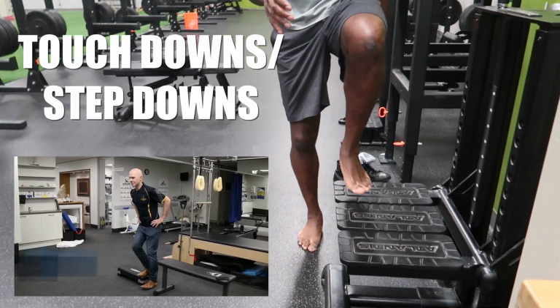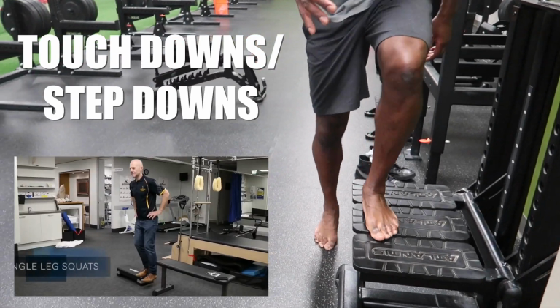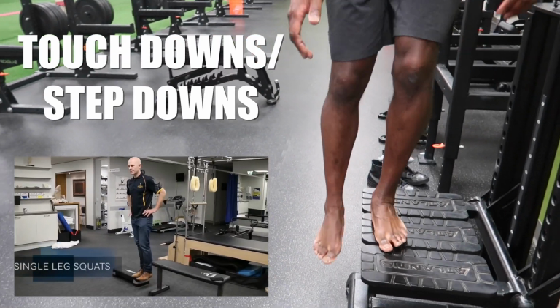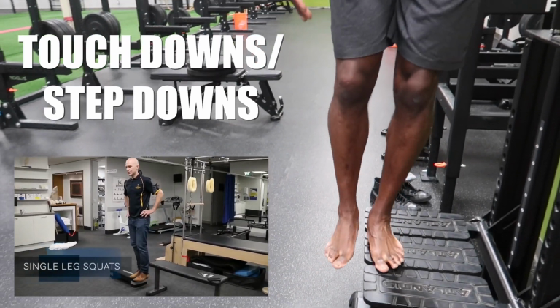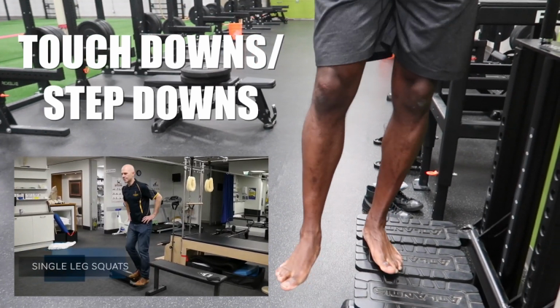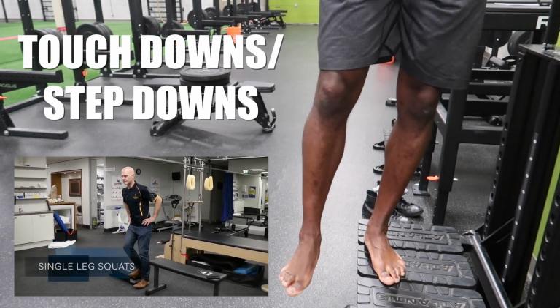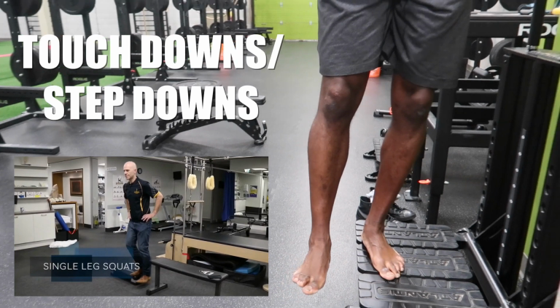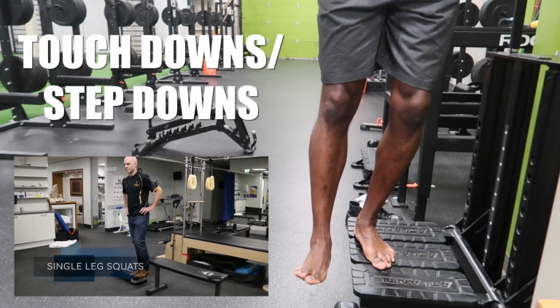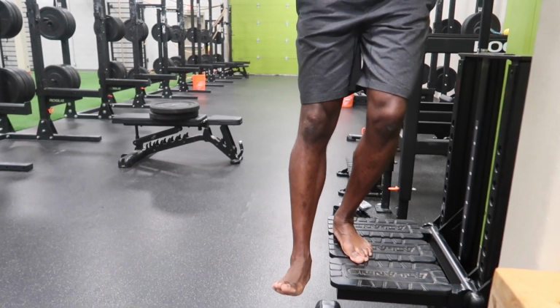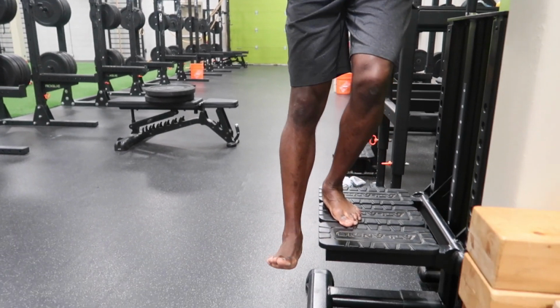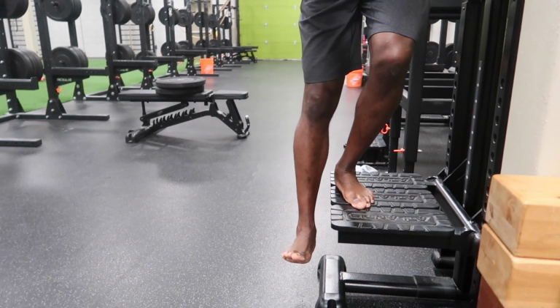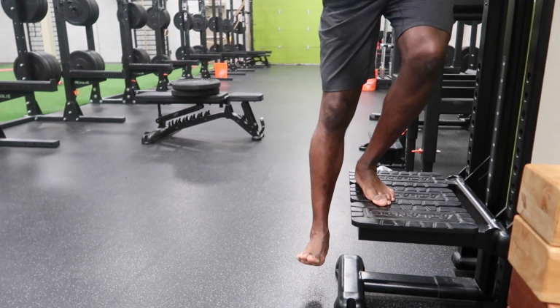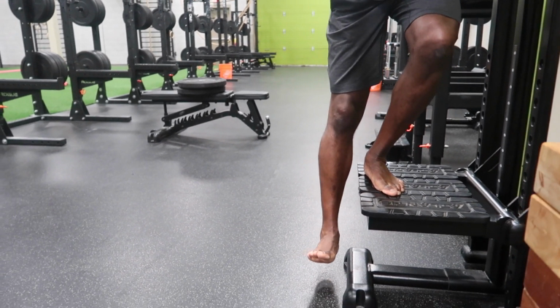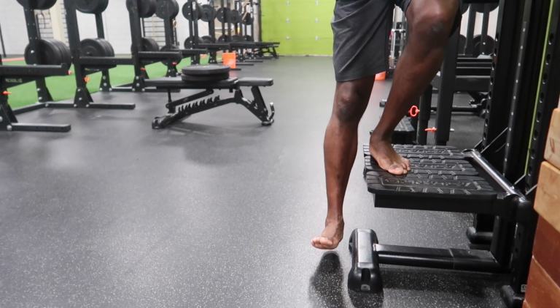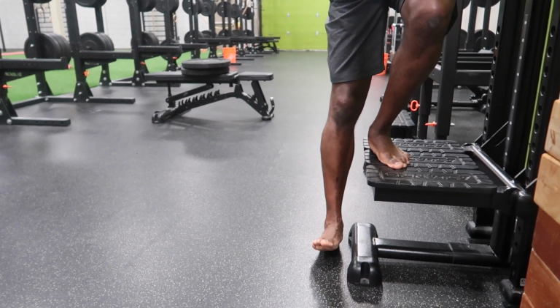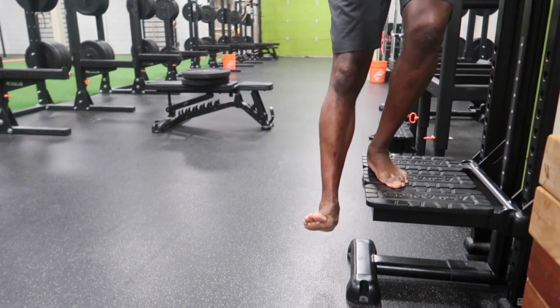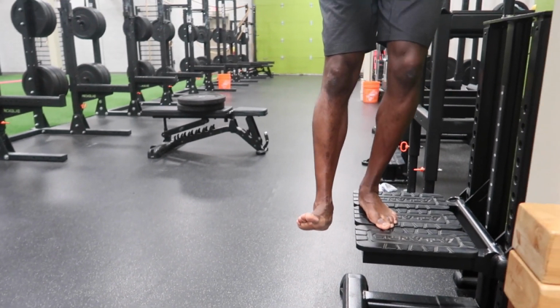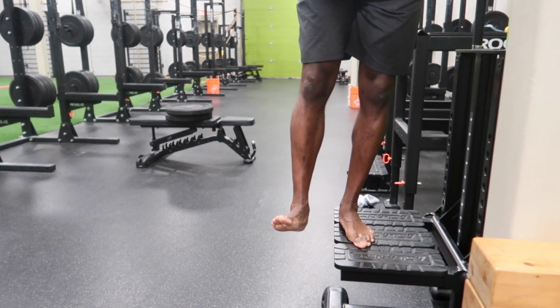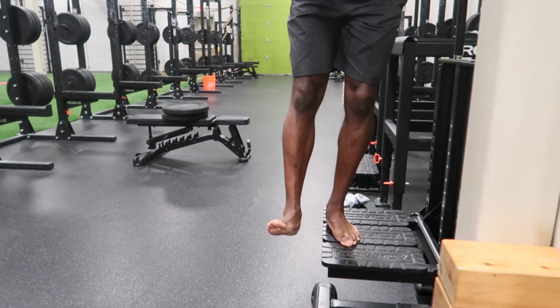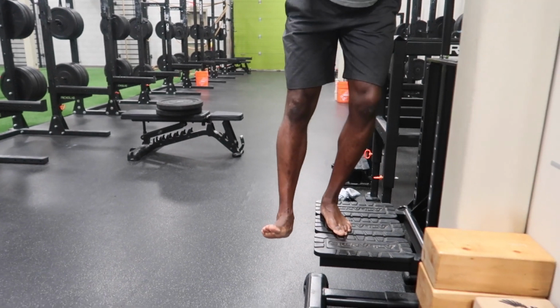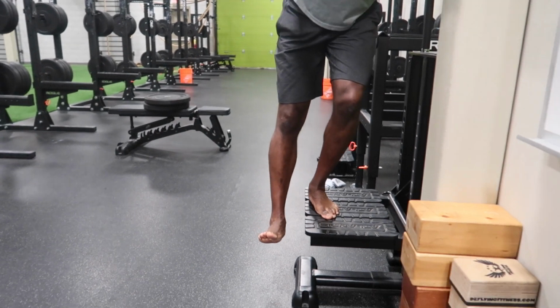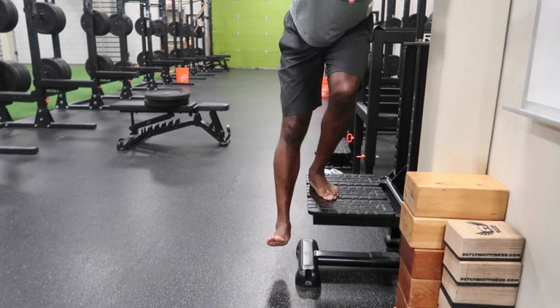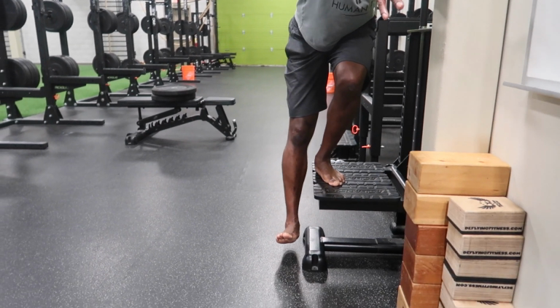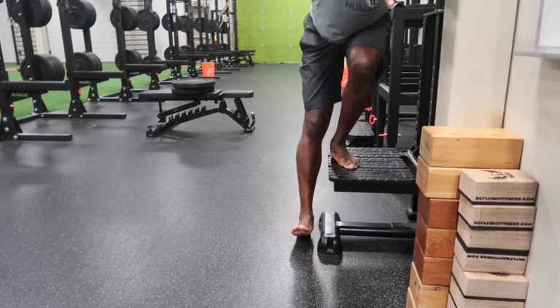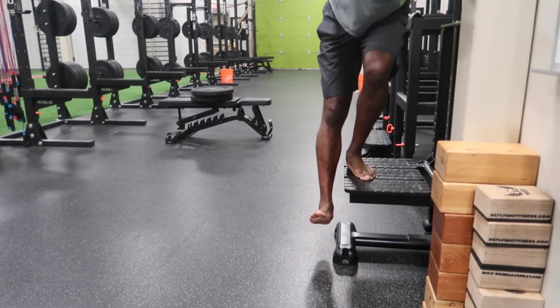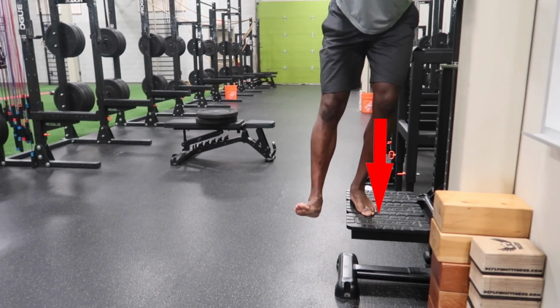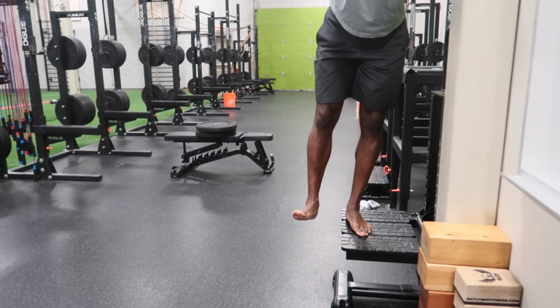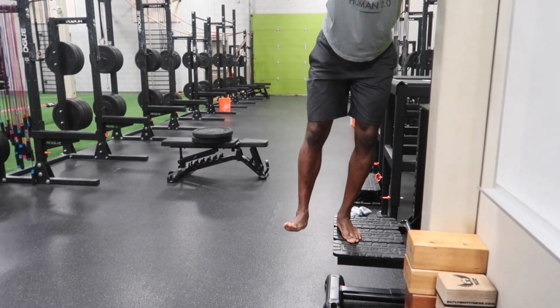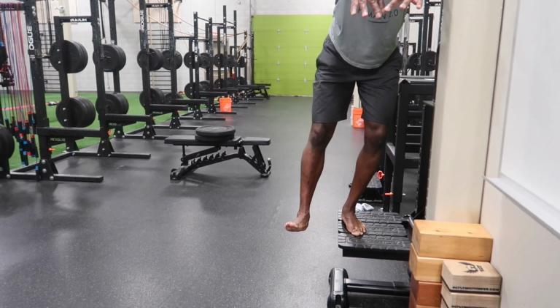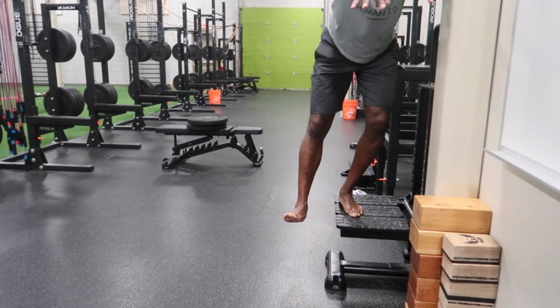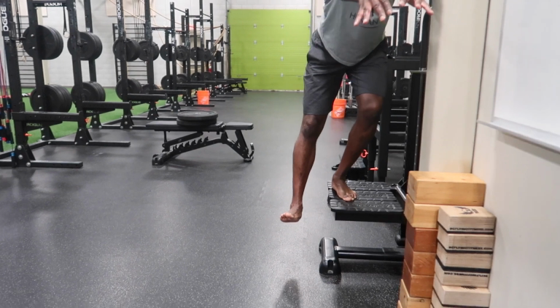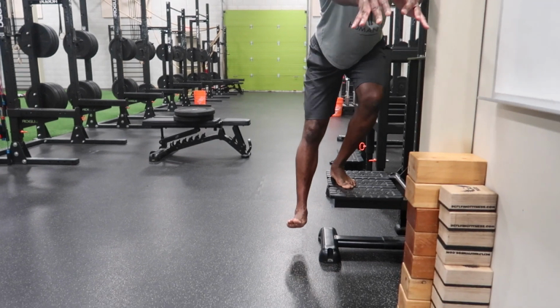Touchdowns or step-downs are also an awesome exercise. The alignment of the knee relative to the foot is of super importance — make sure it is over the outside edge of the foot. Drive through the heel when standing up.